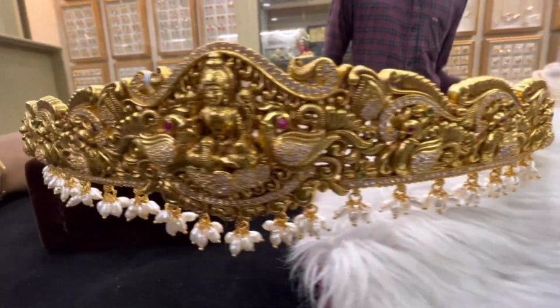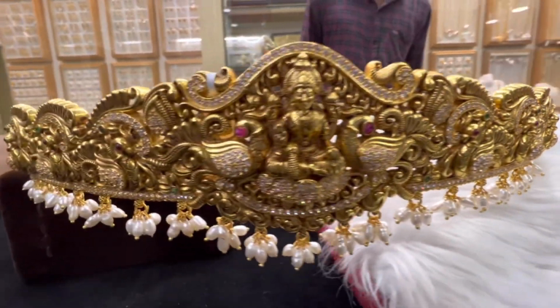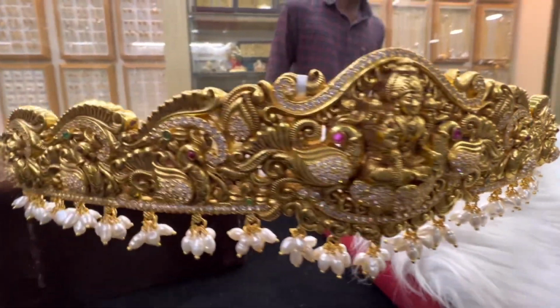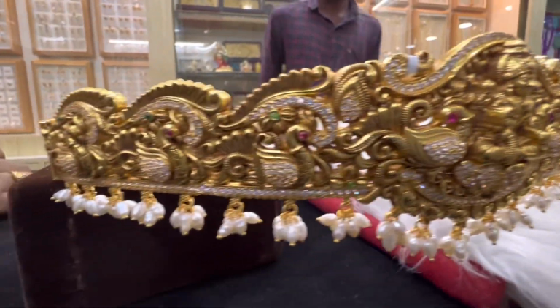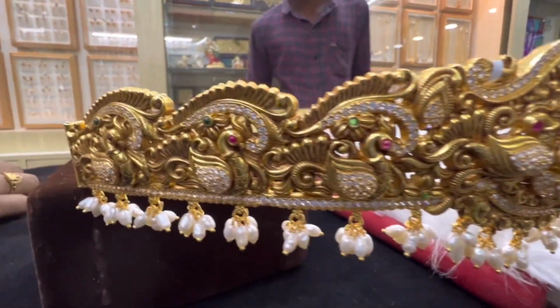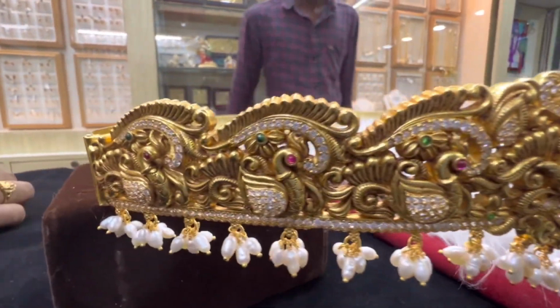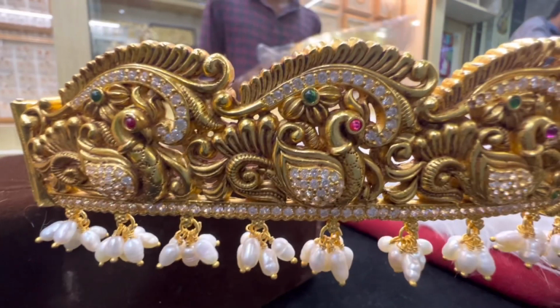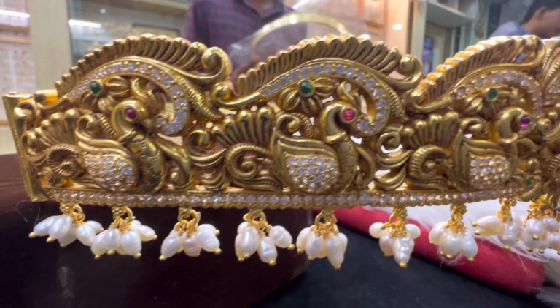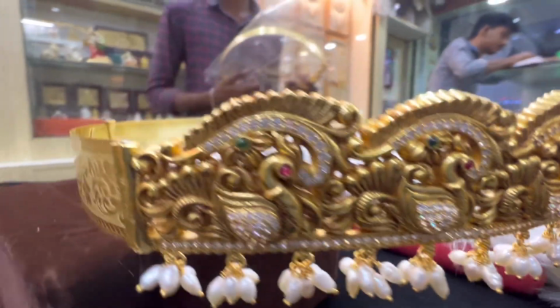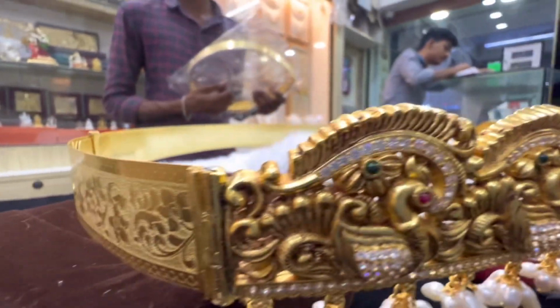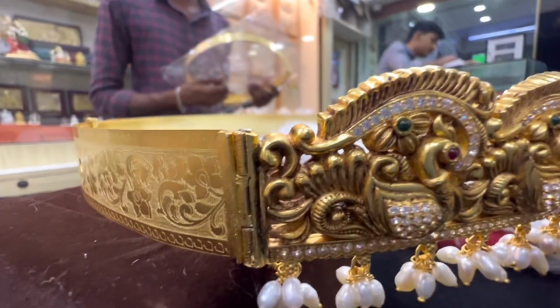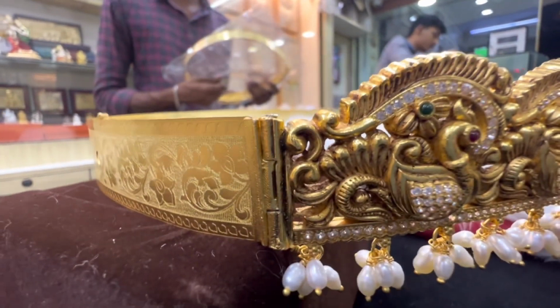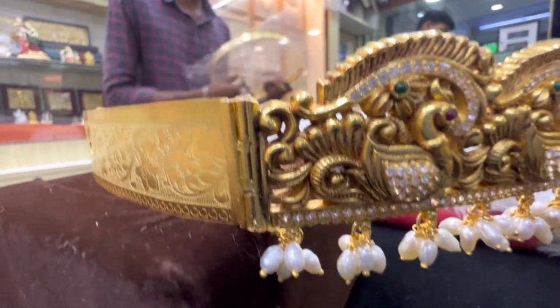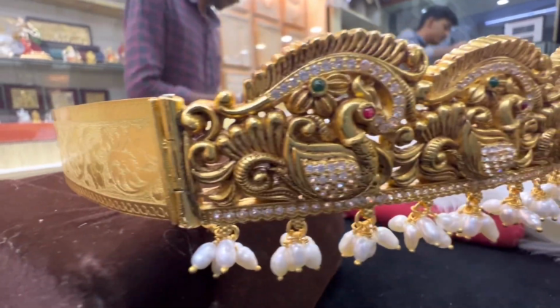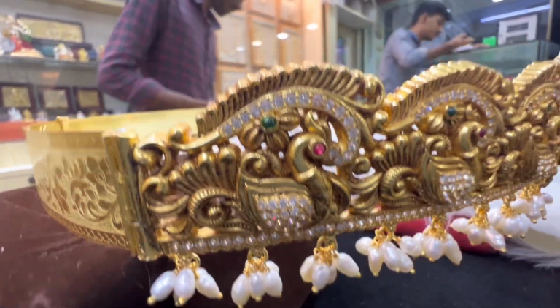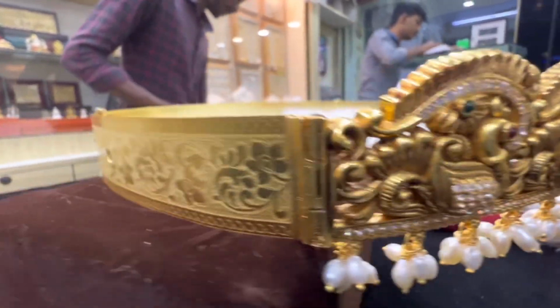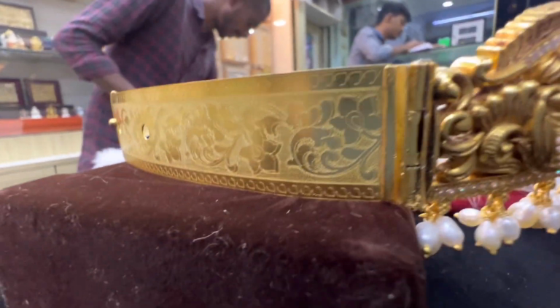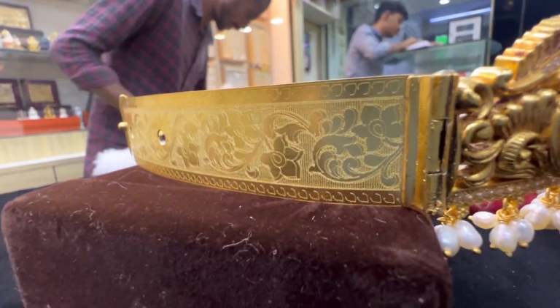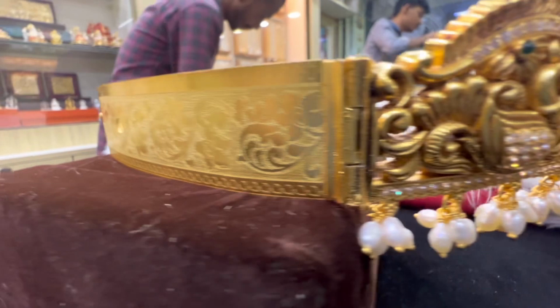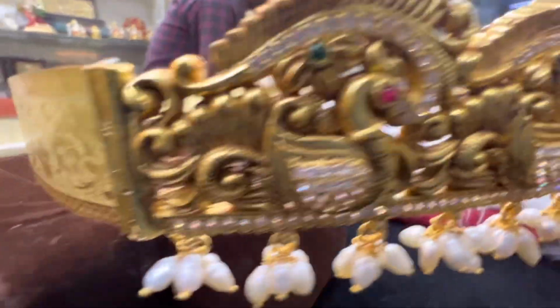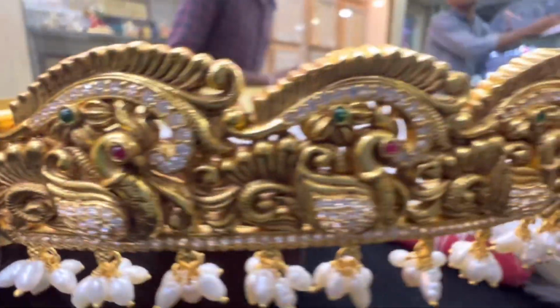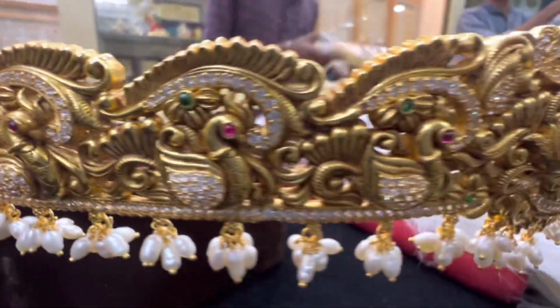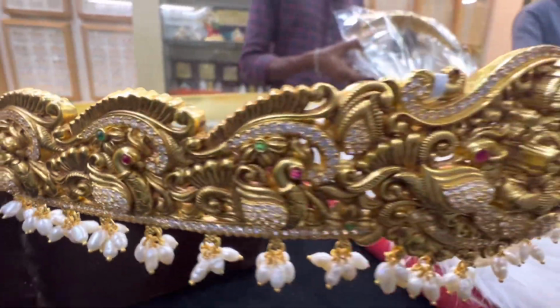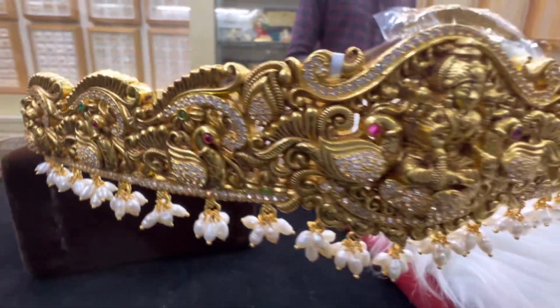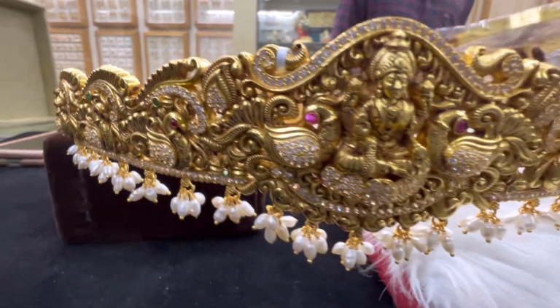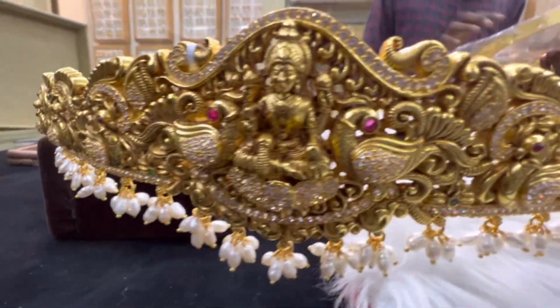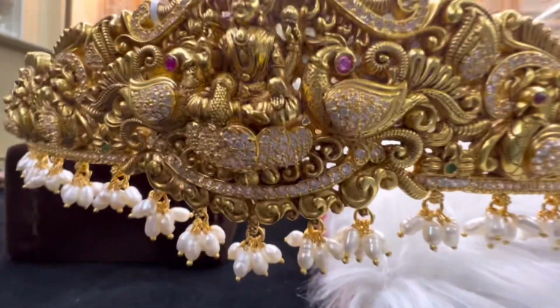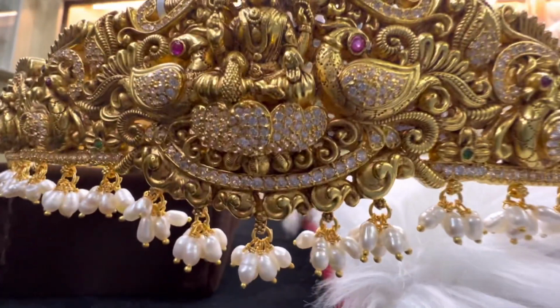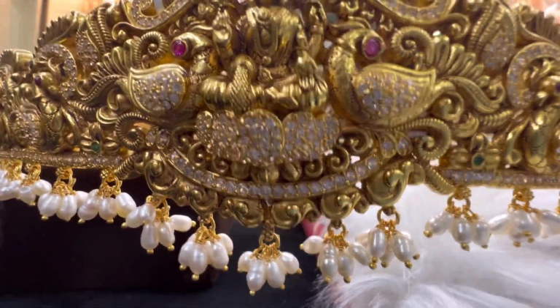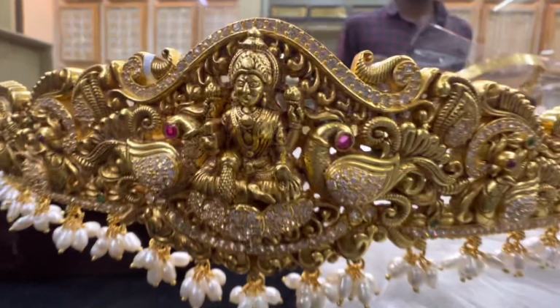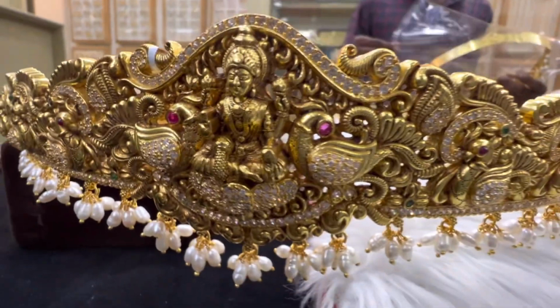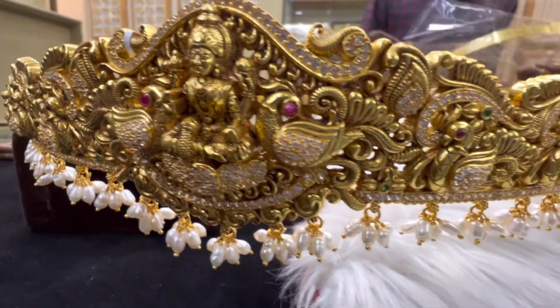The last one is Lakshmi Amavar. It is simple, very simple. There is a lot of flowers designed in the back belt.